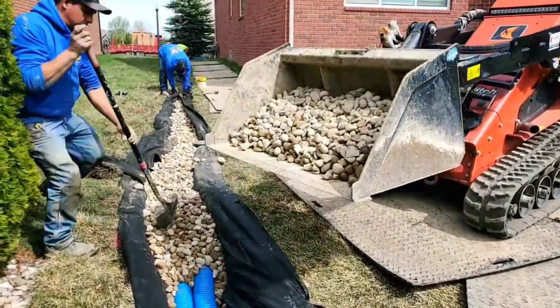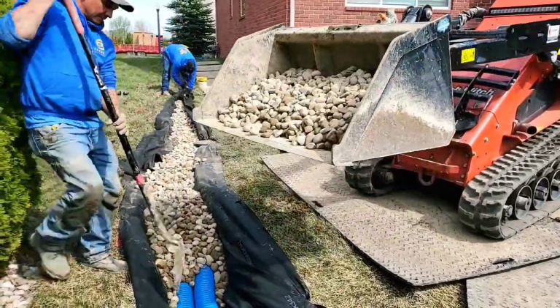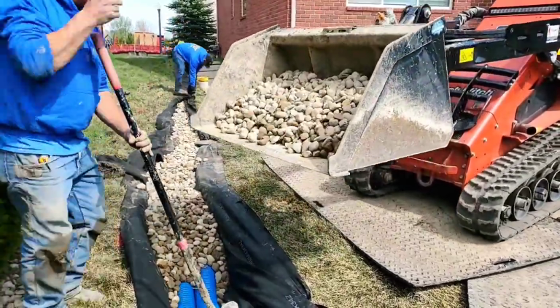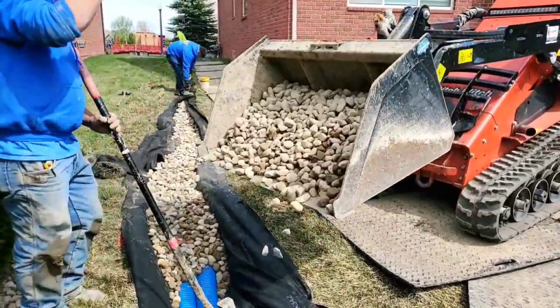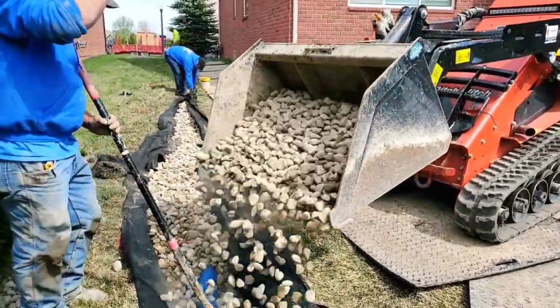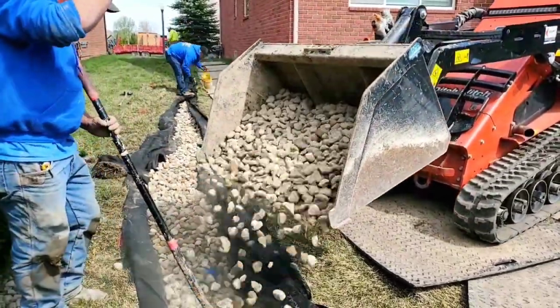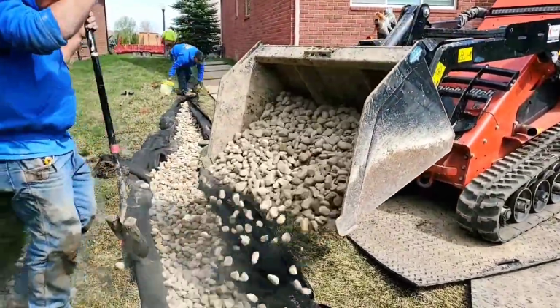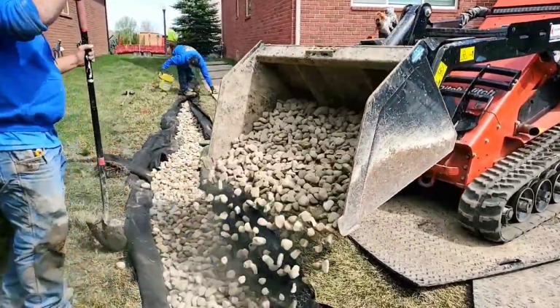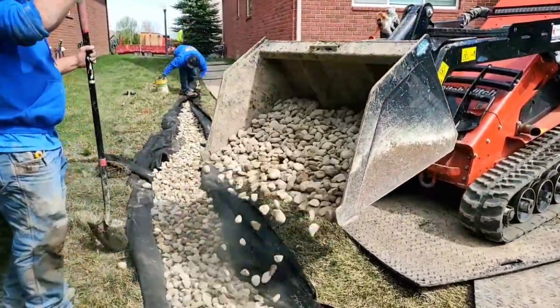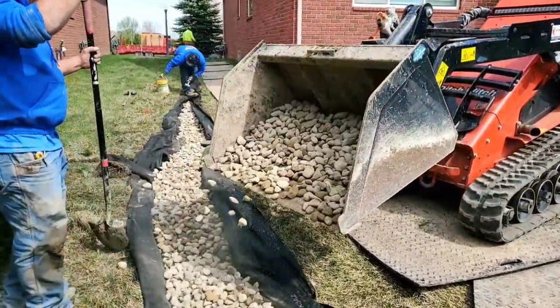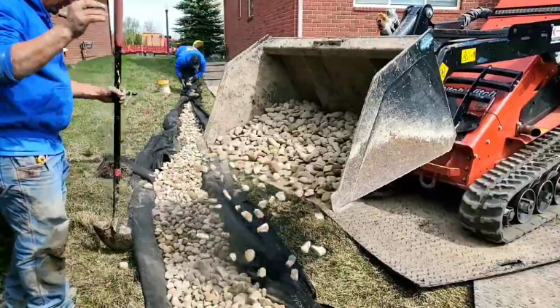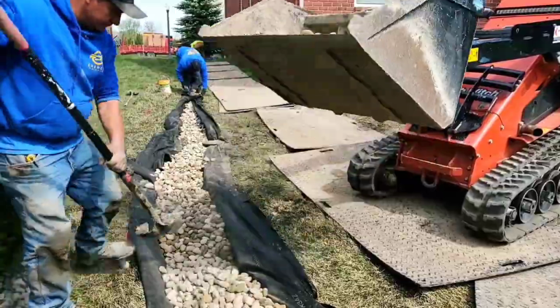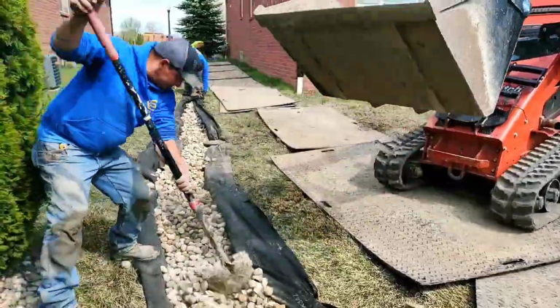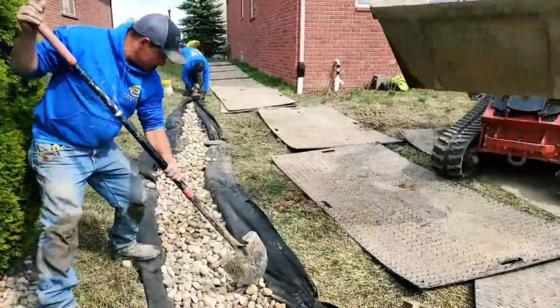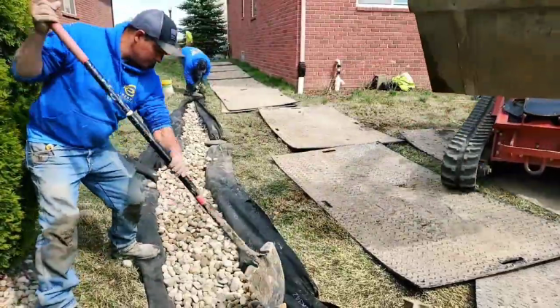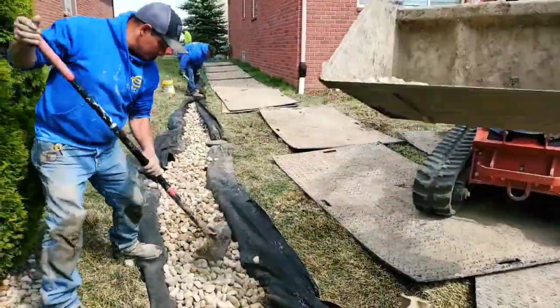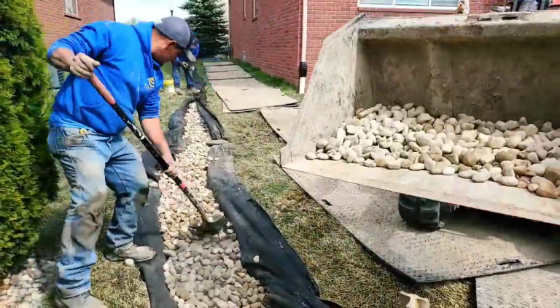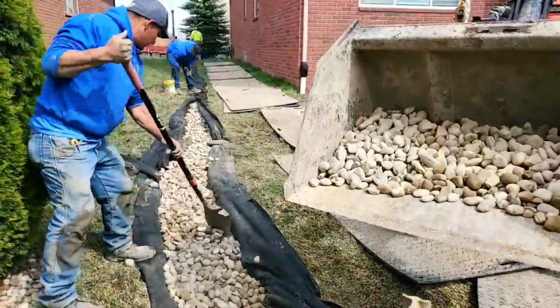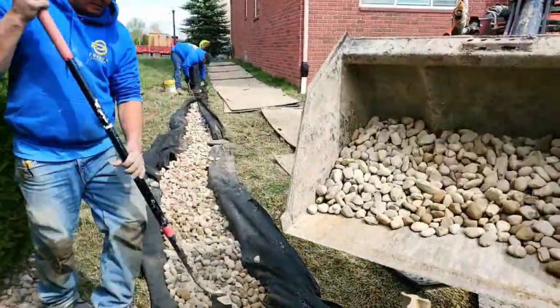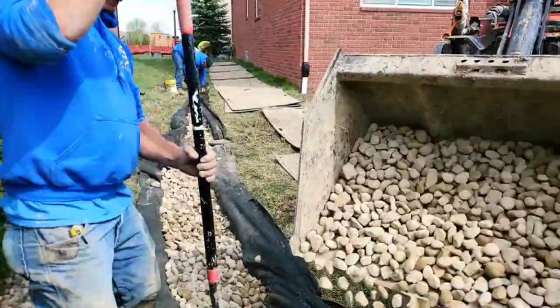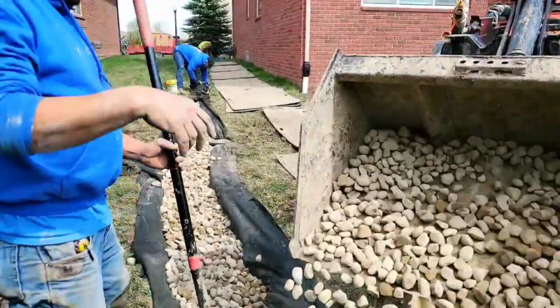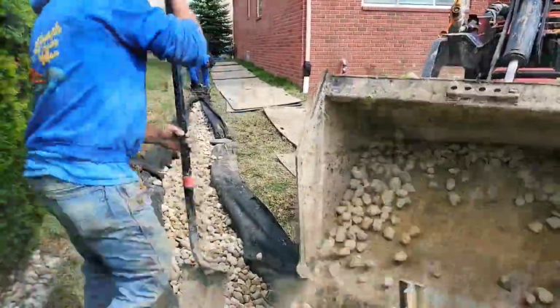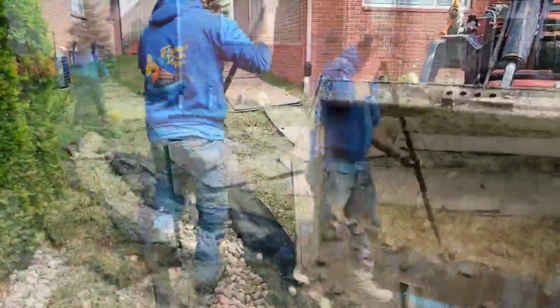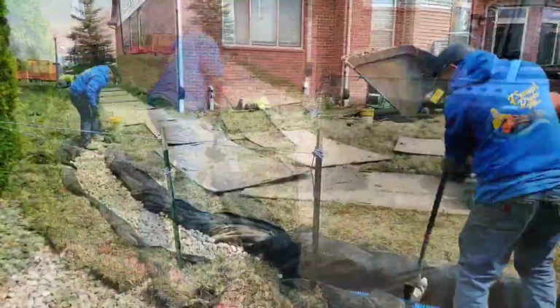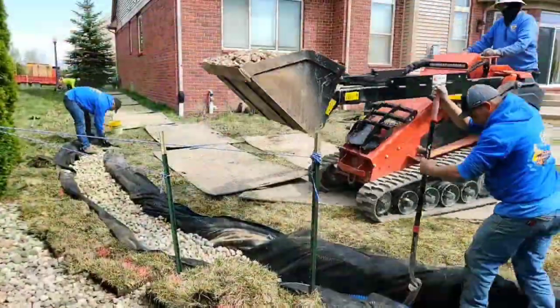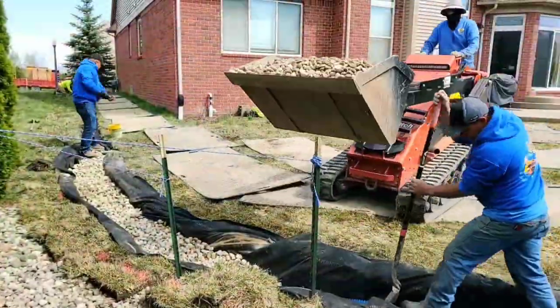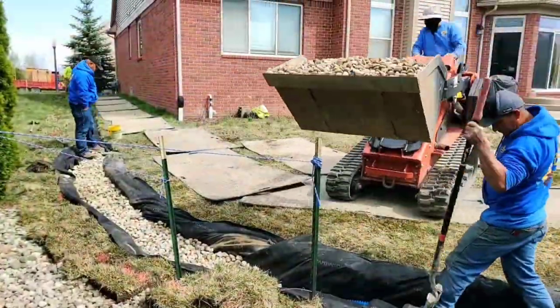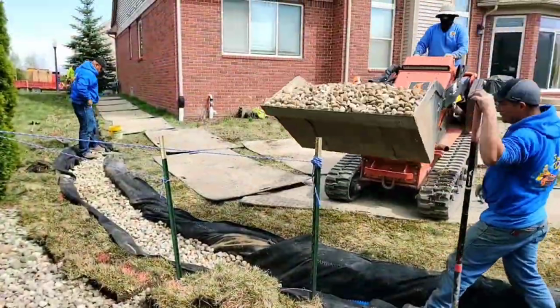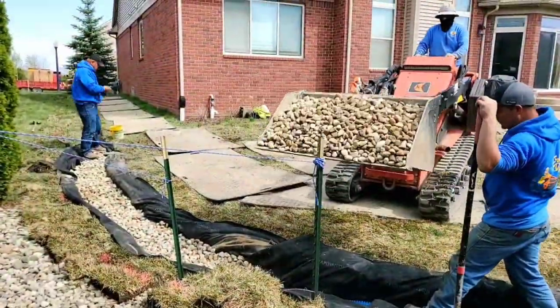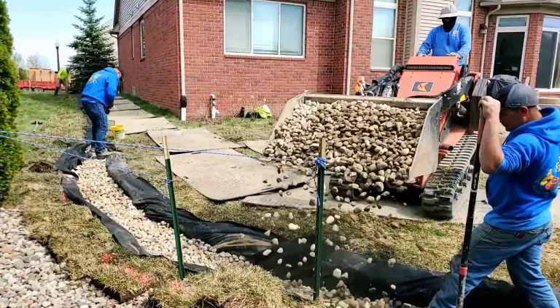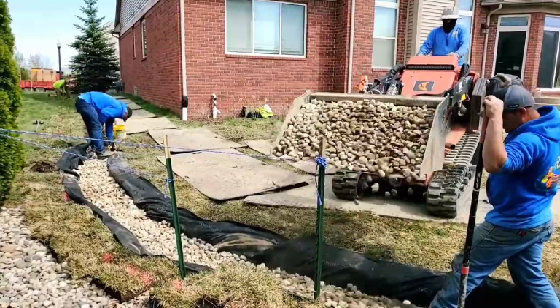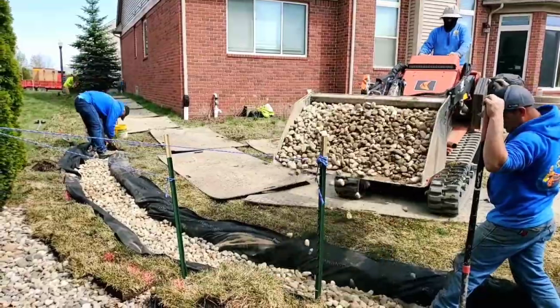Look at all that stone in this double piped French drain. Look at what a nice French drain that really makes.